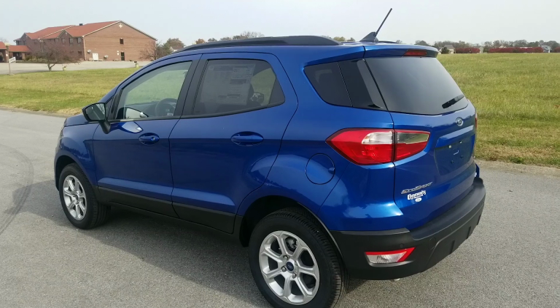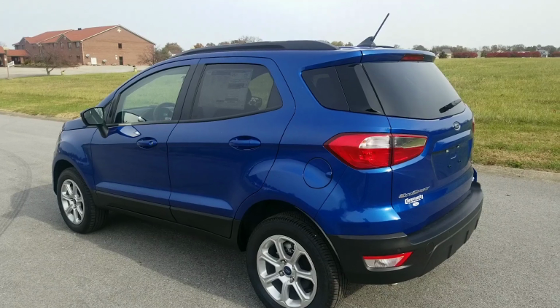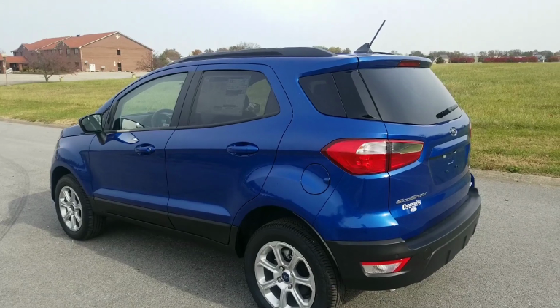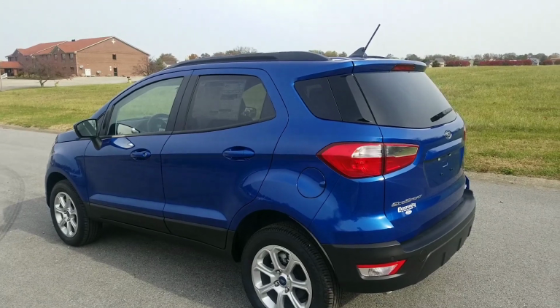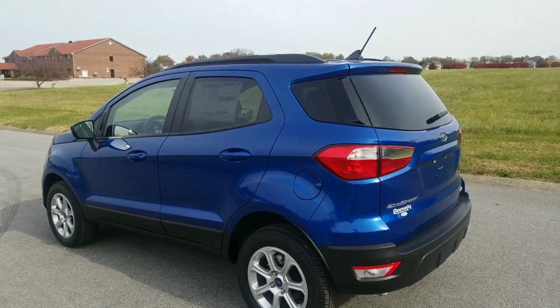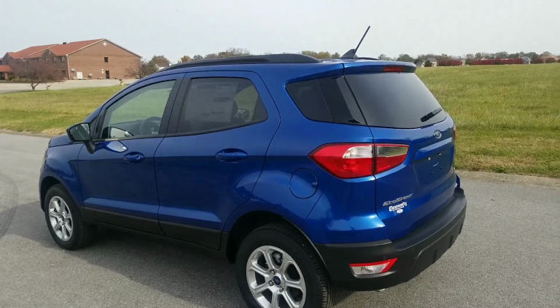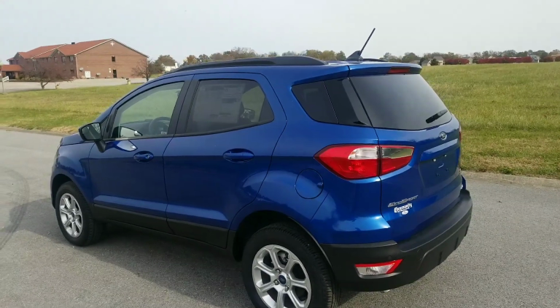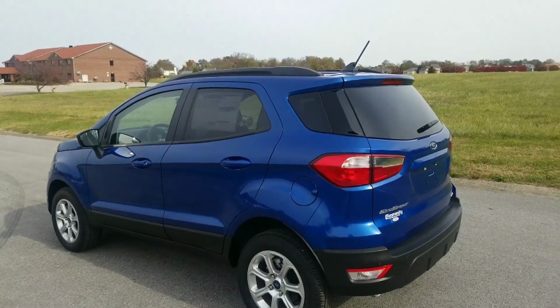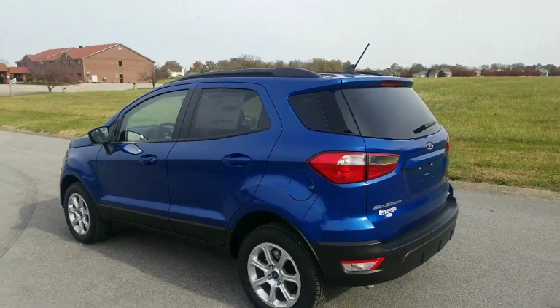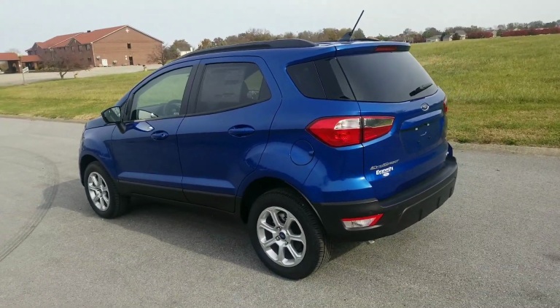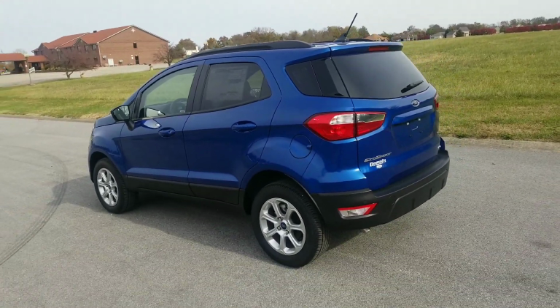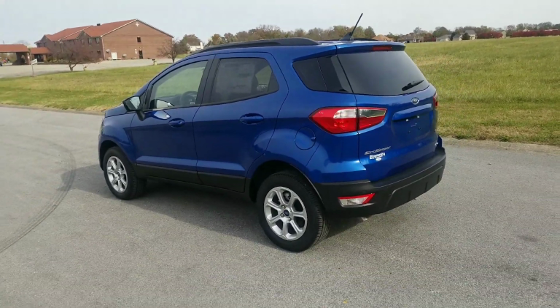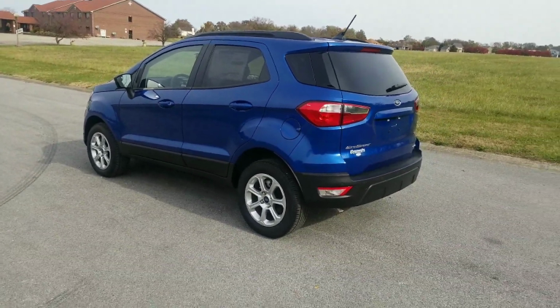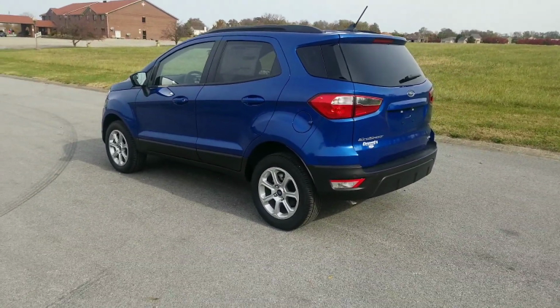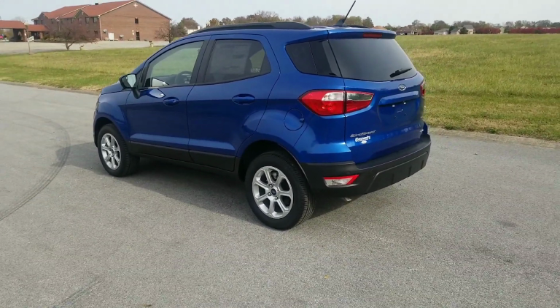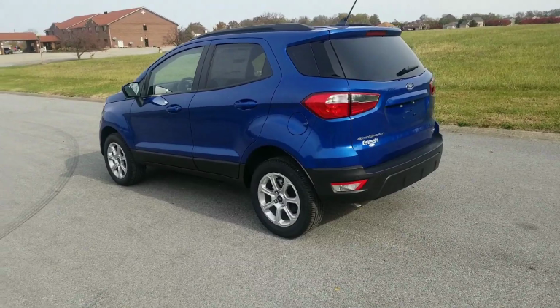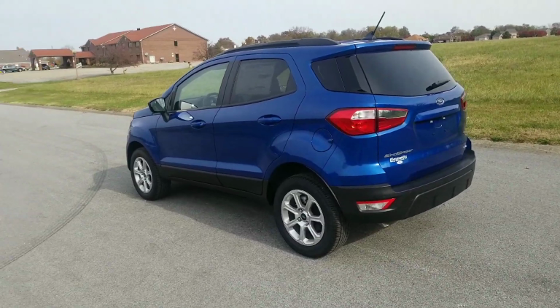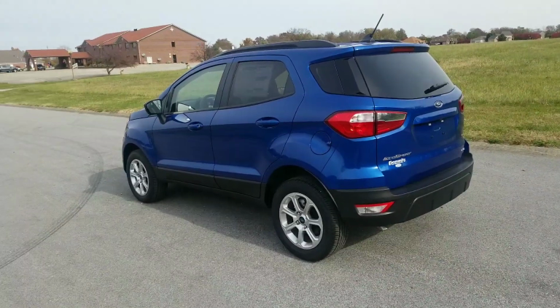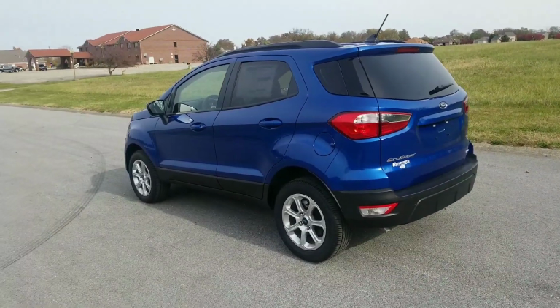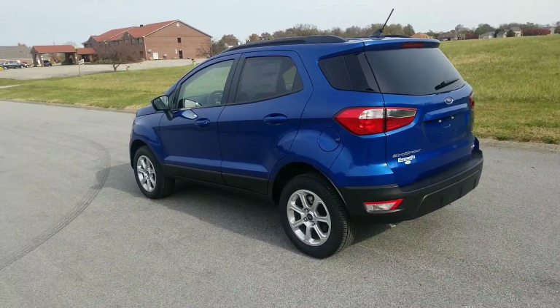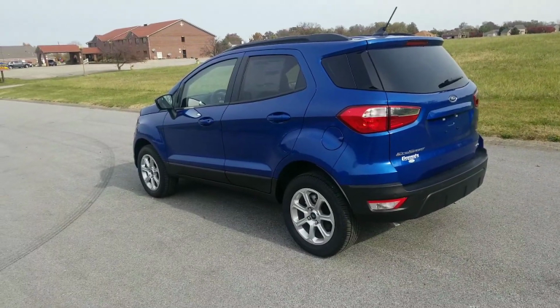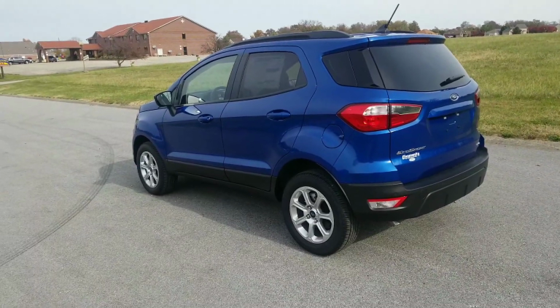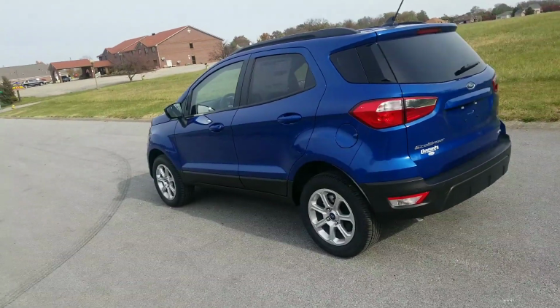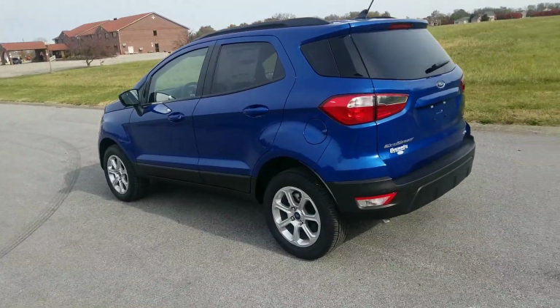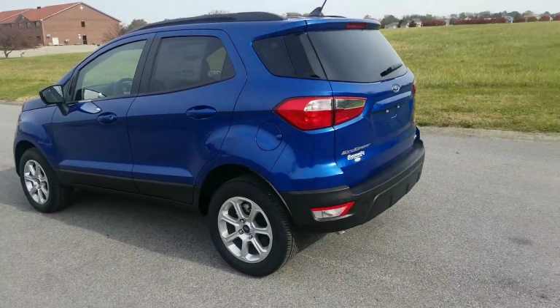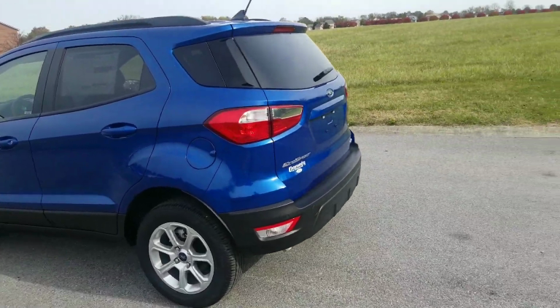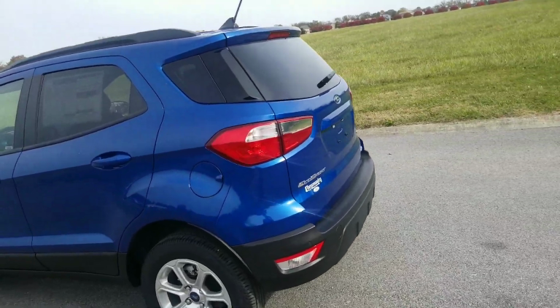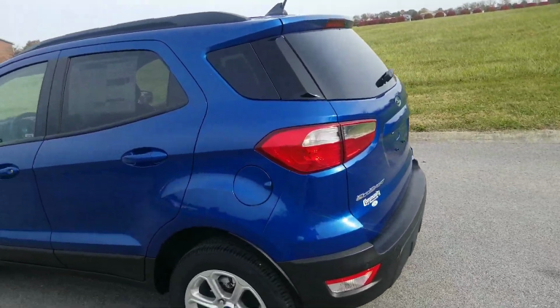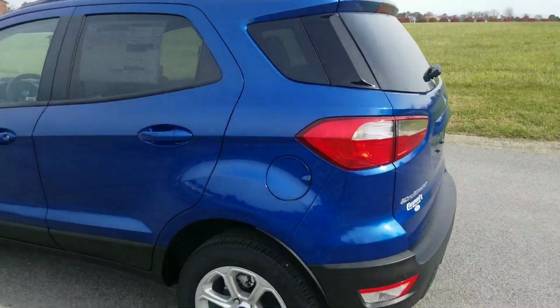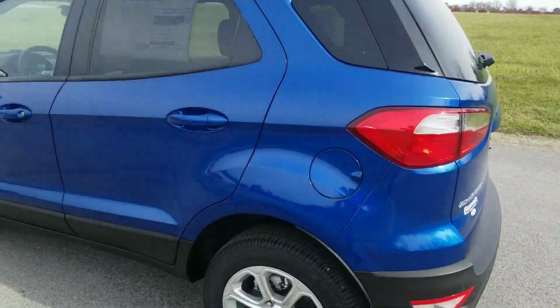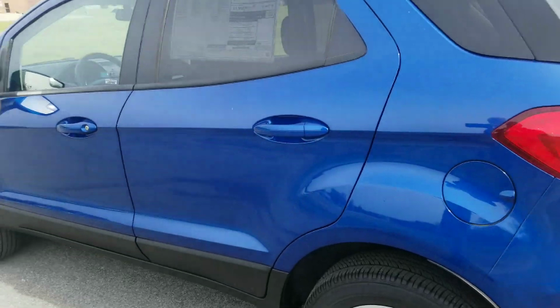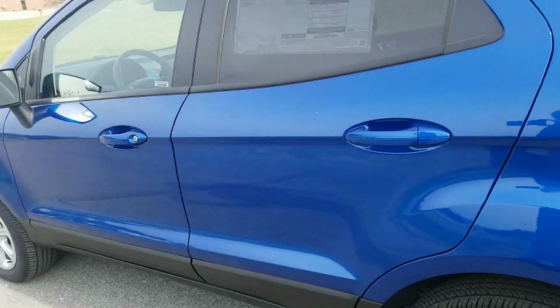Hi Laura, this is Tim Iacoli here at Community Ford. I want to take a quick second to introduce myself and show you an in-stock EcoSport that we have.